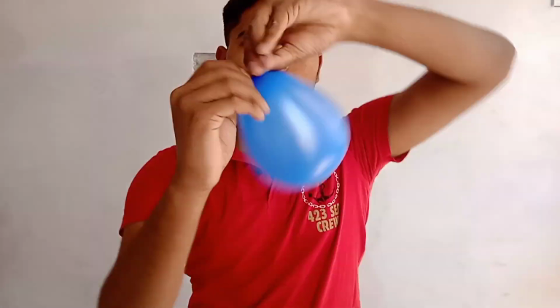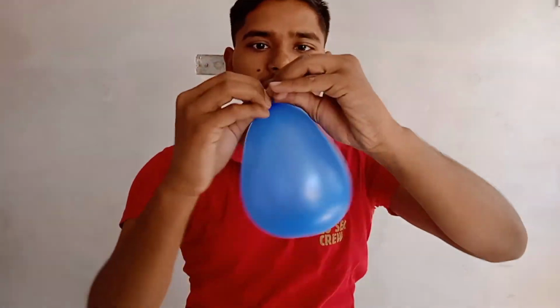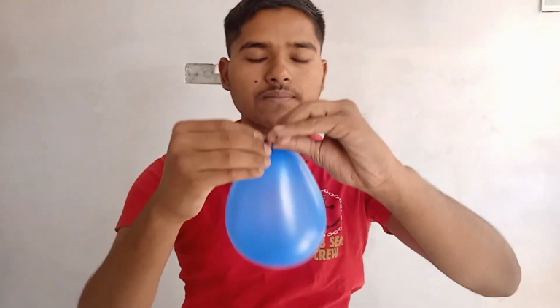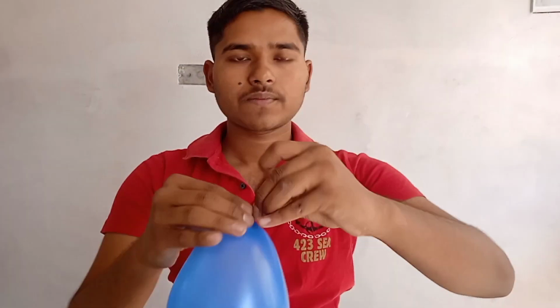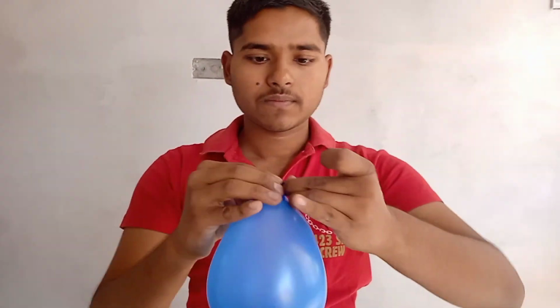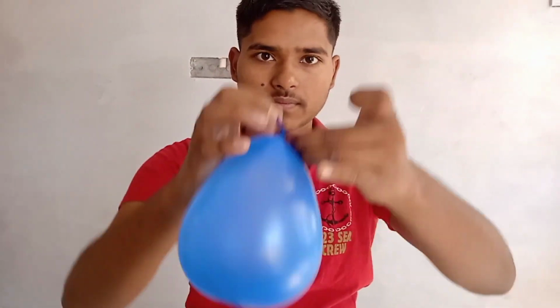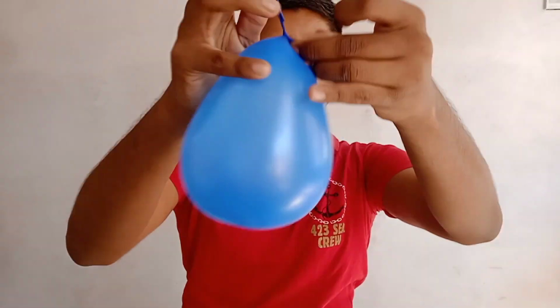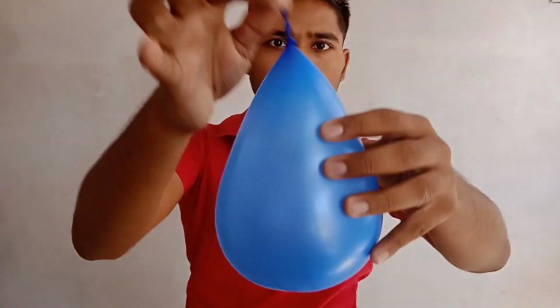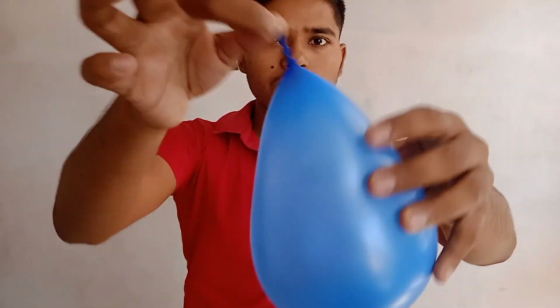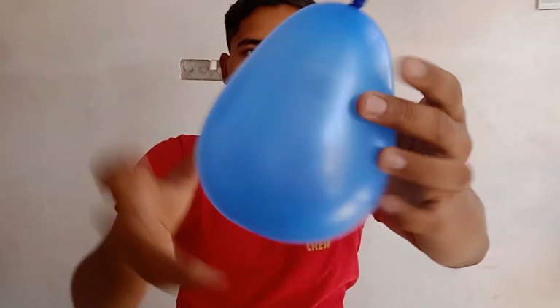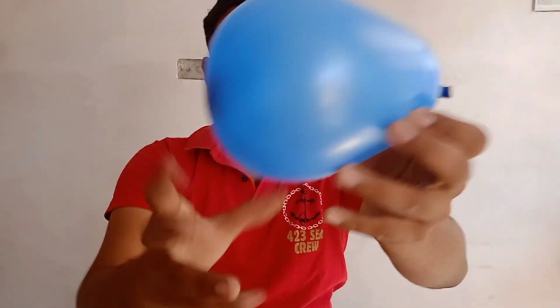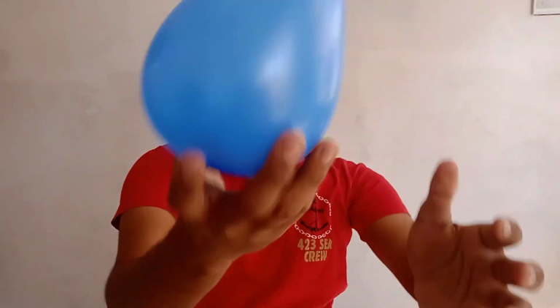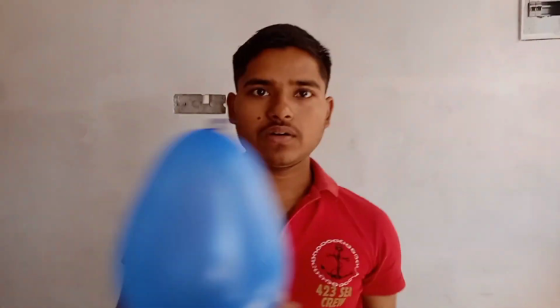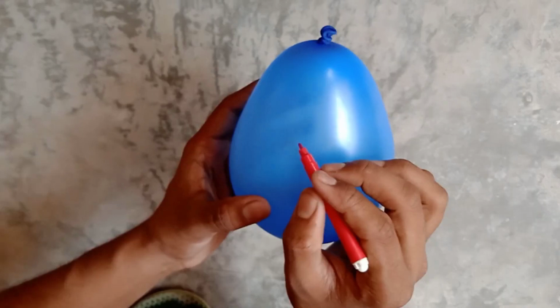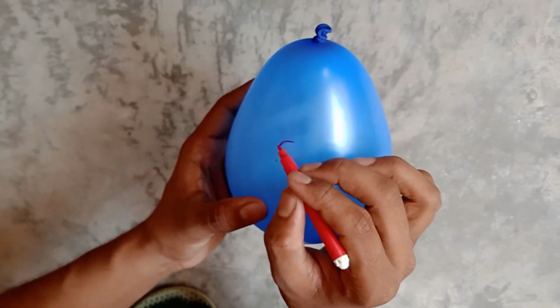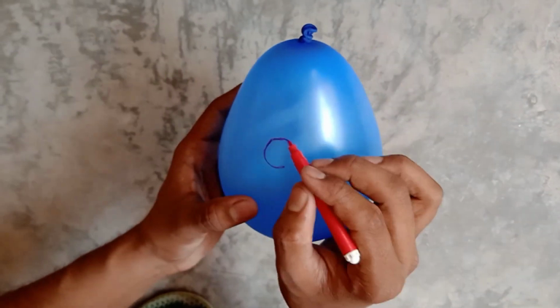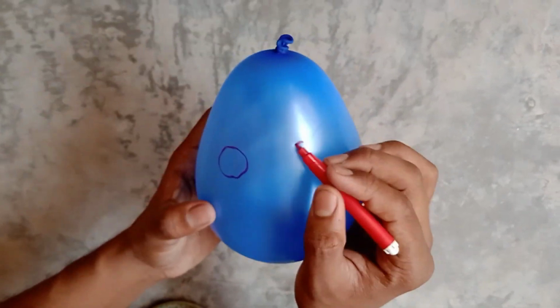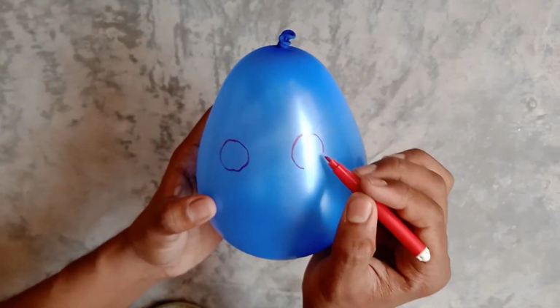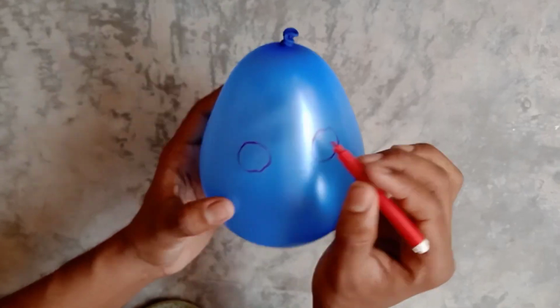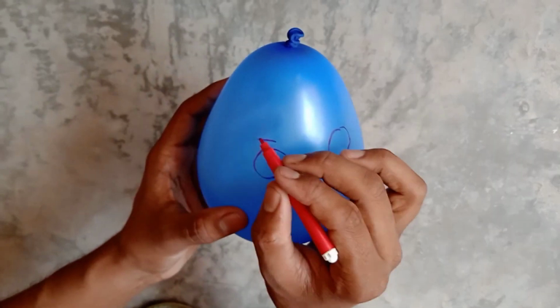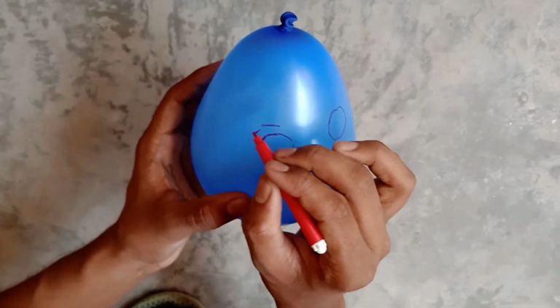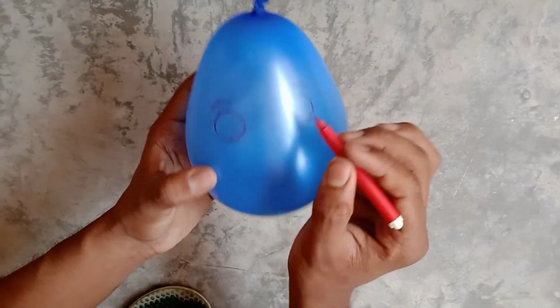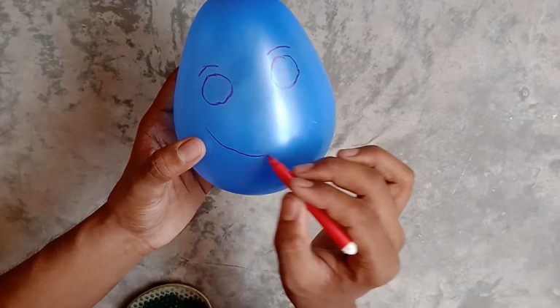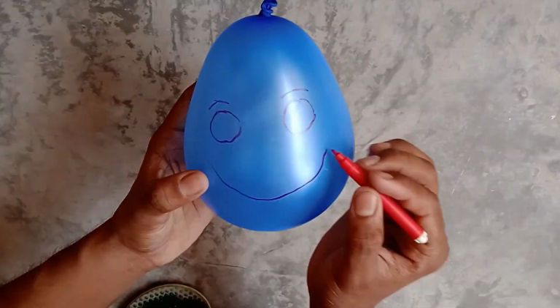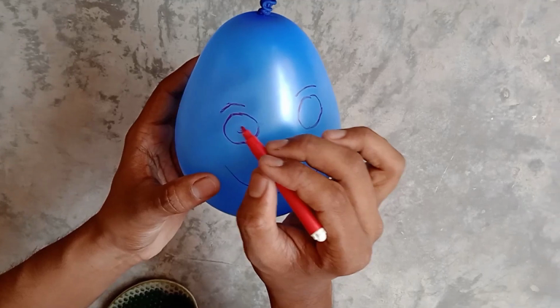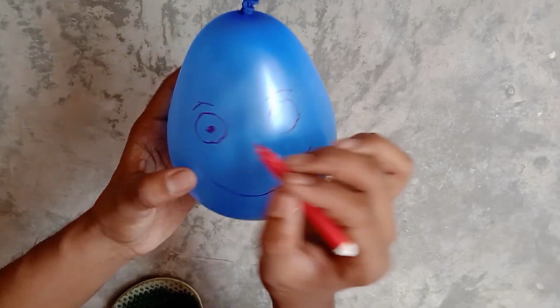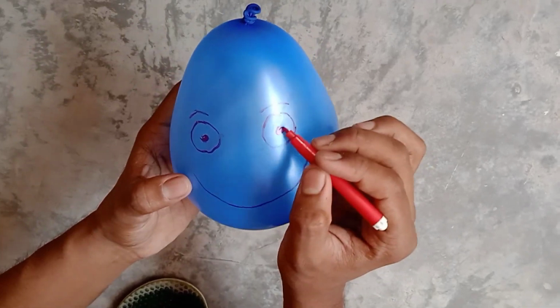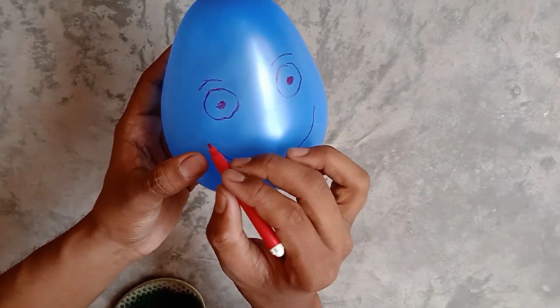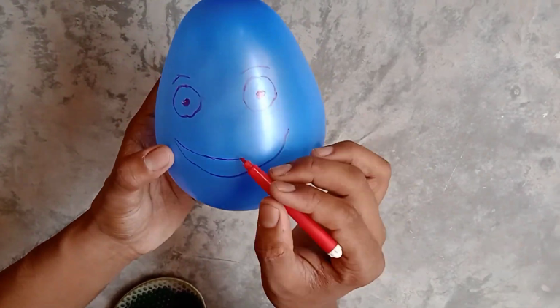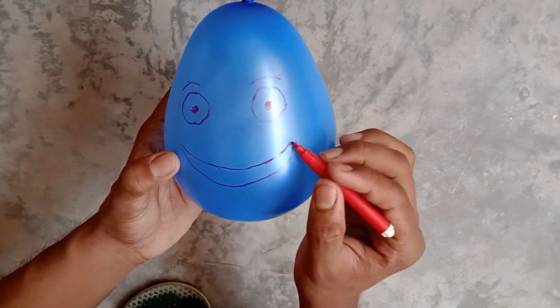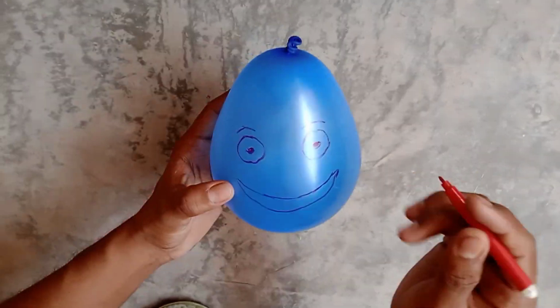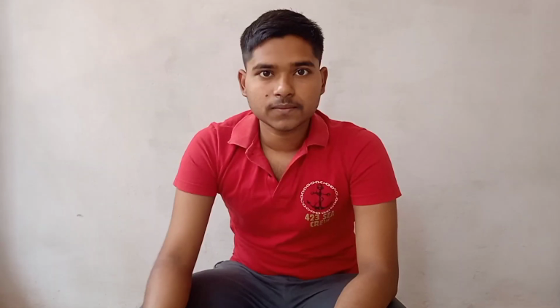Take care that the air does not become too much. You have to seal the top of the balloon so that the air does not go out.